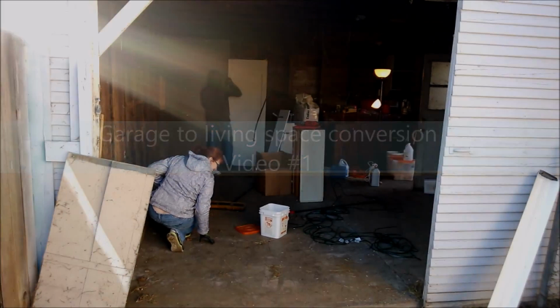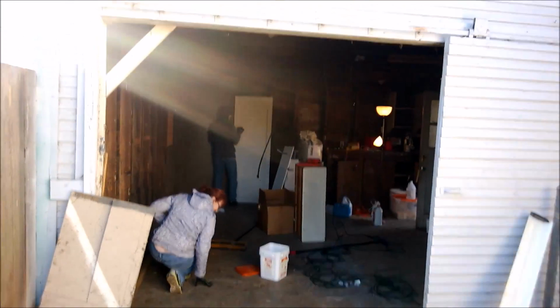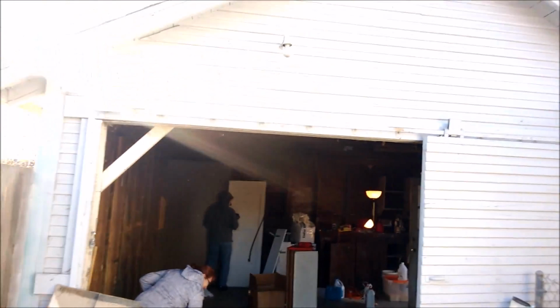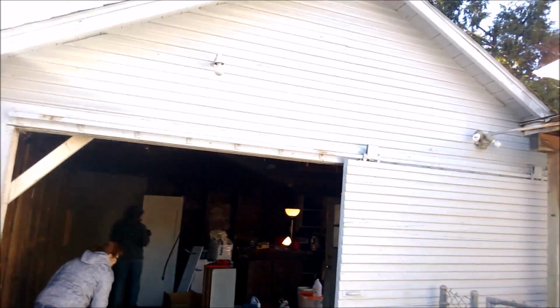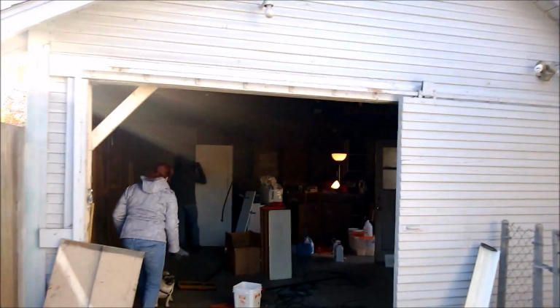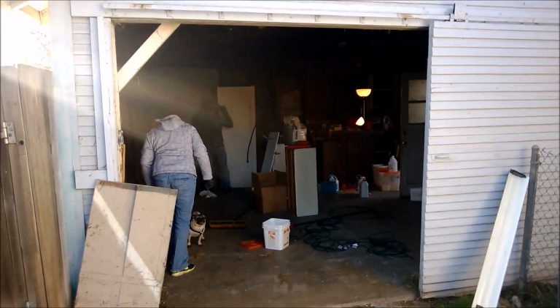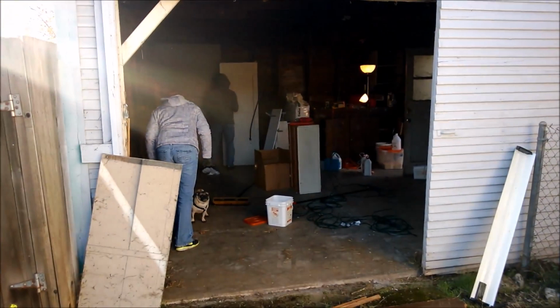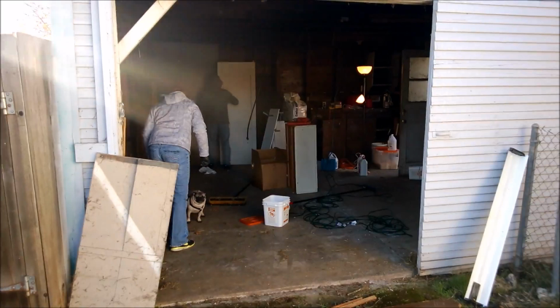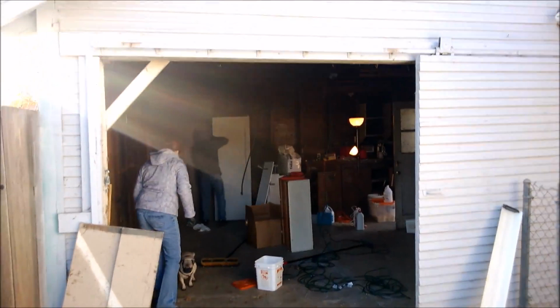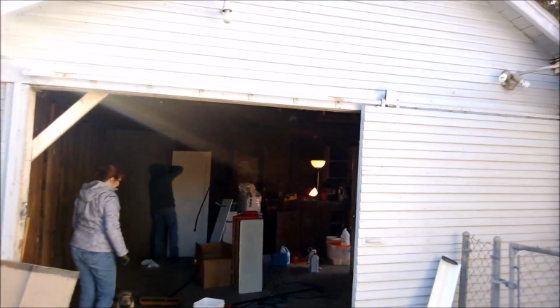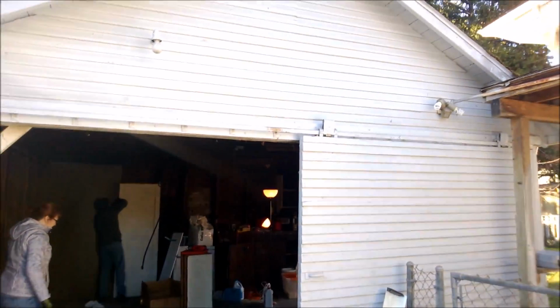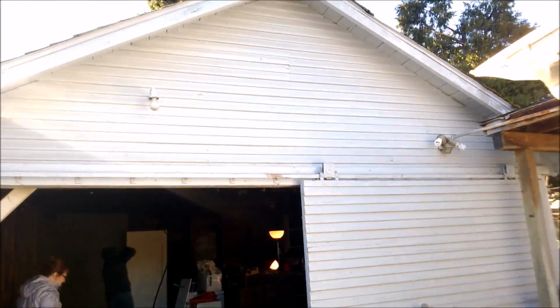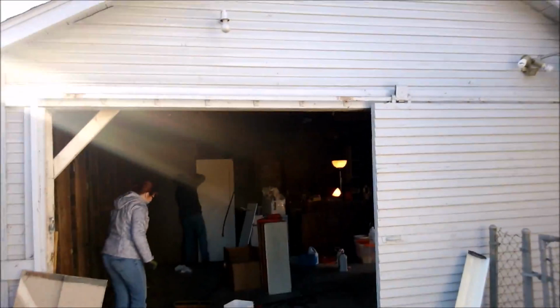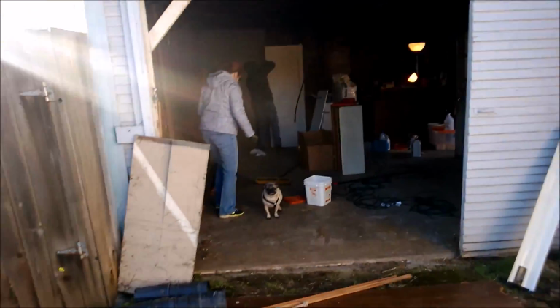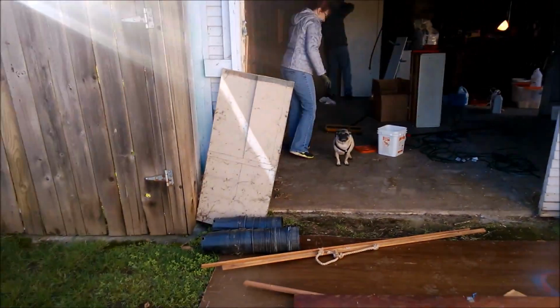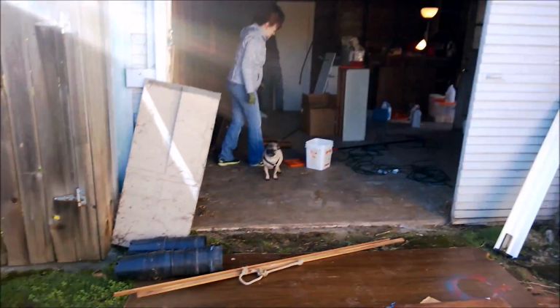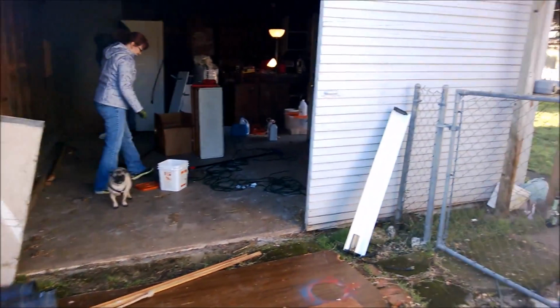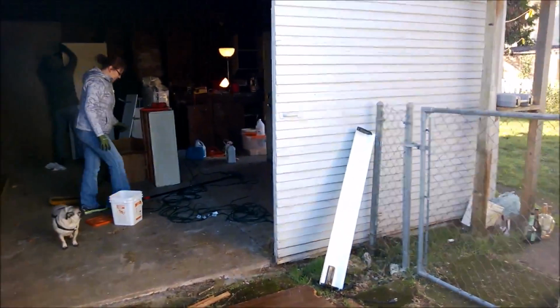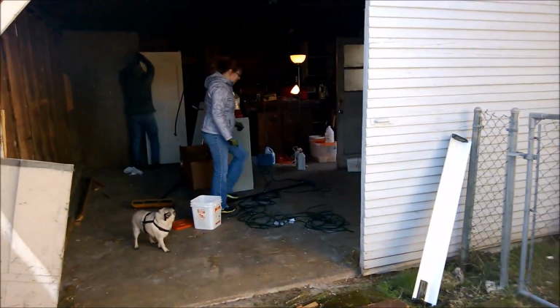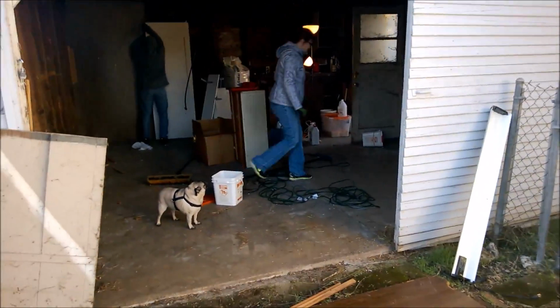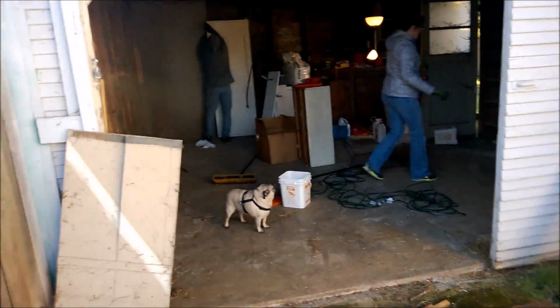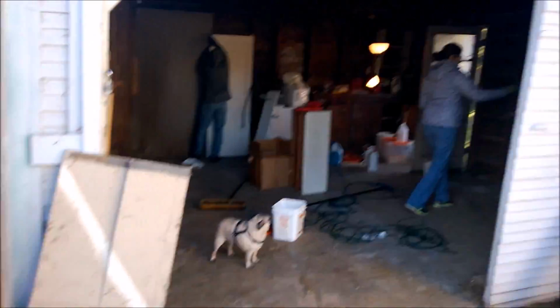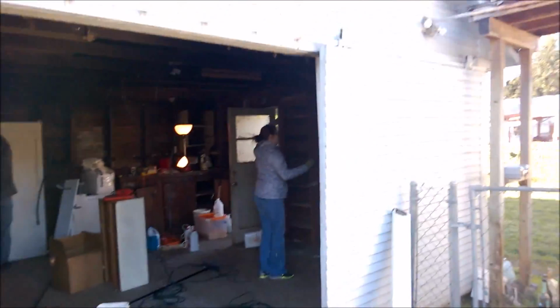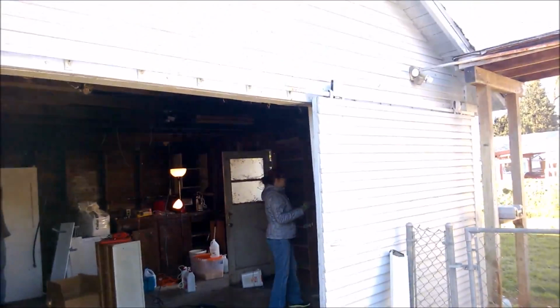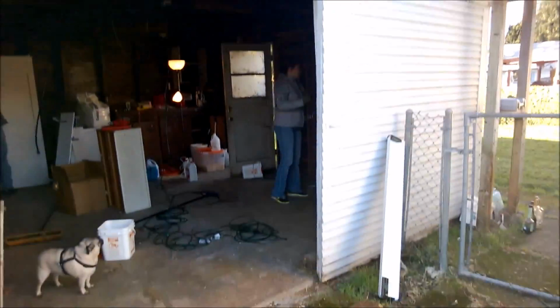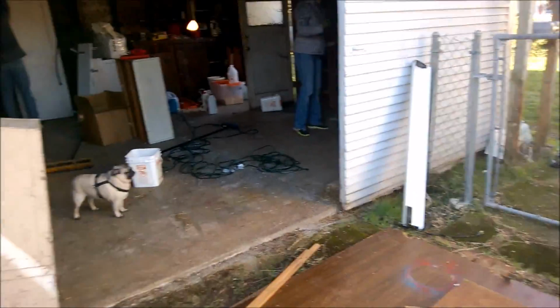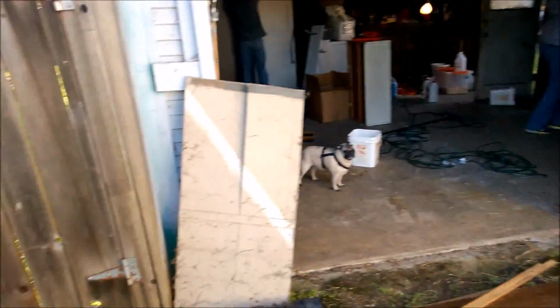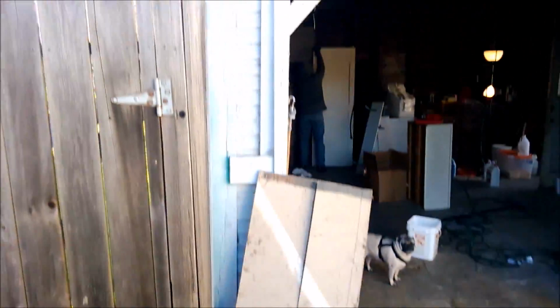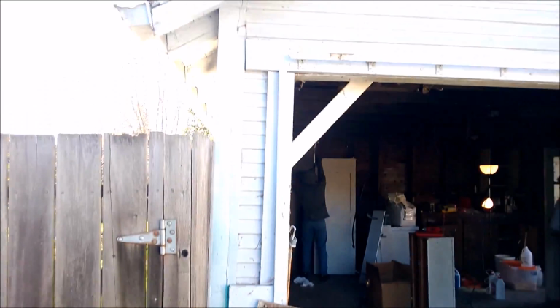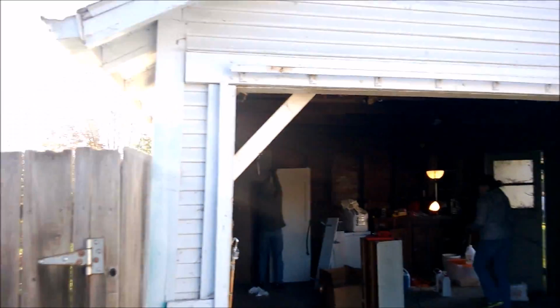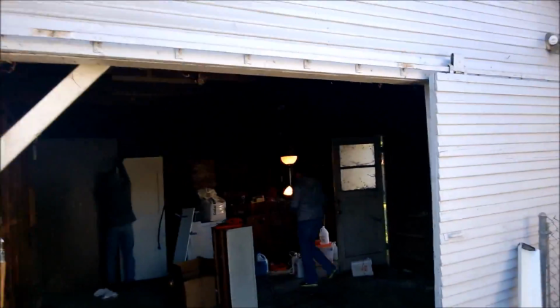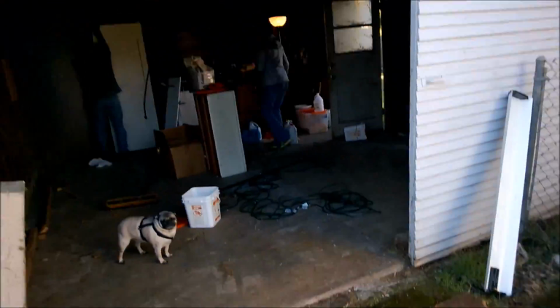This is the start of the garage to living space conversion. This is the garage in pretty much its natural state. We've got the garage door sliding — we're blocking that off.